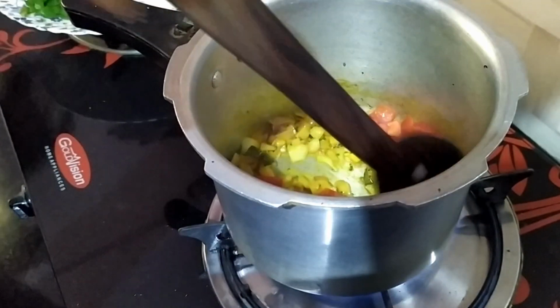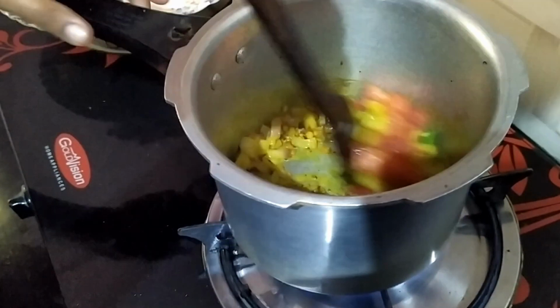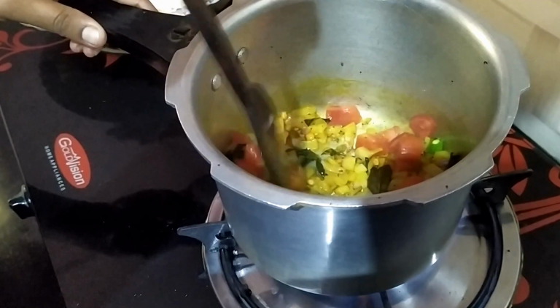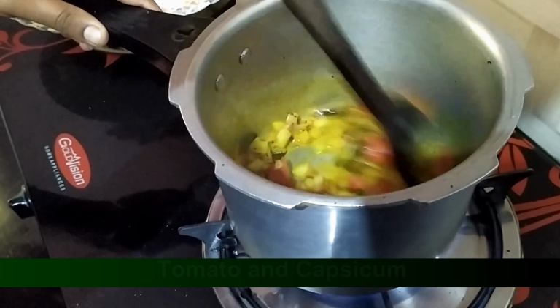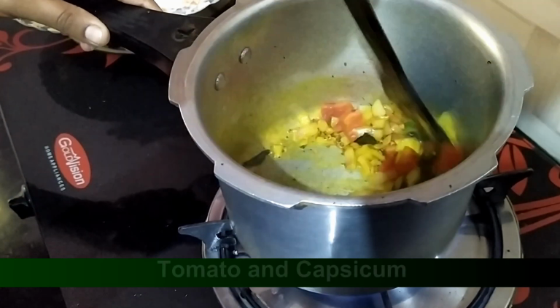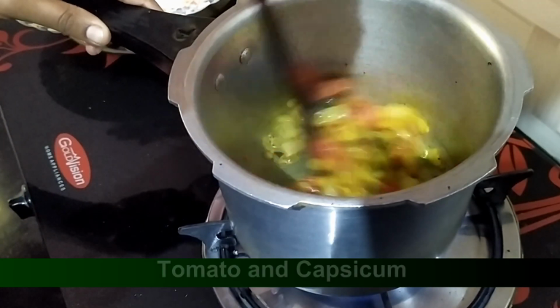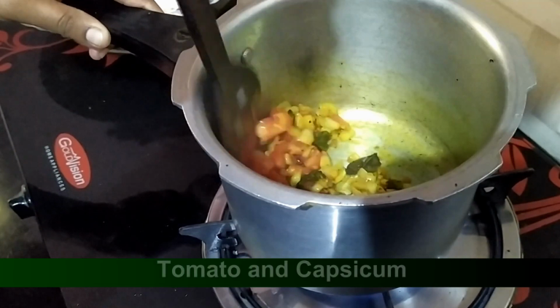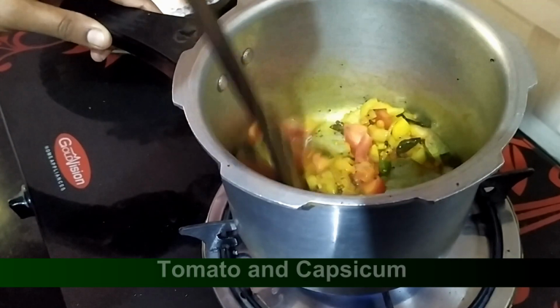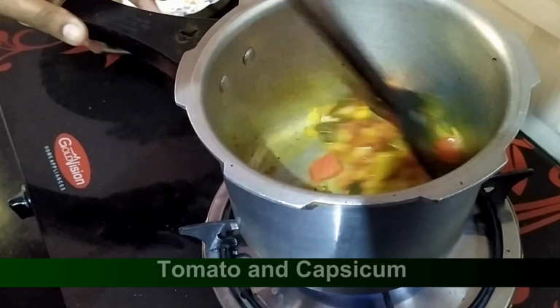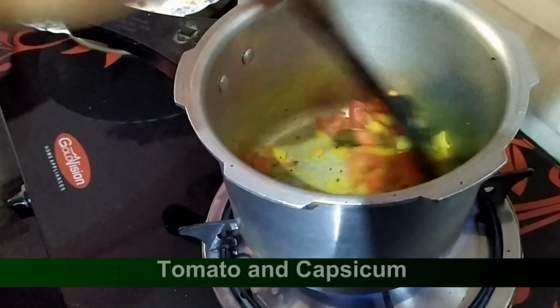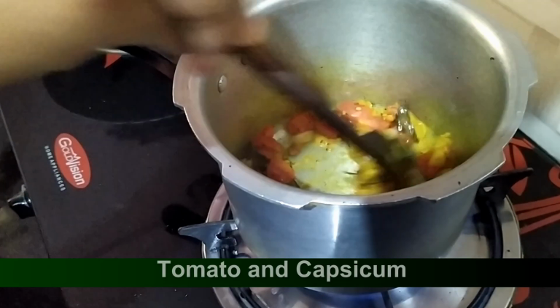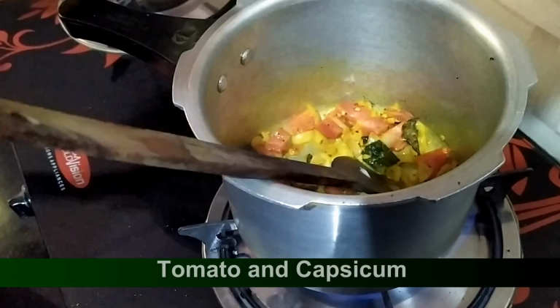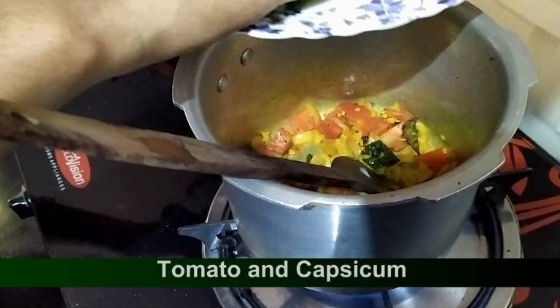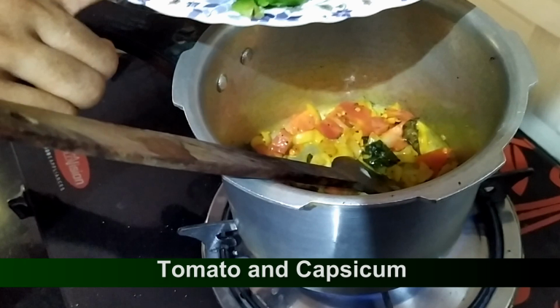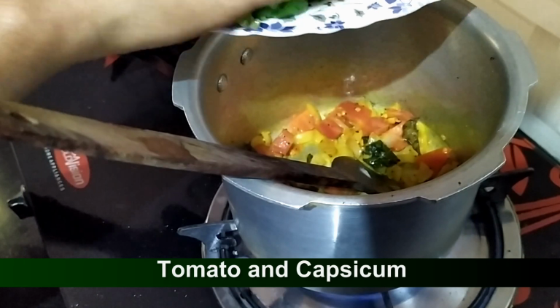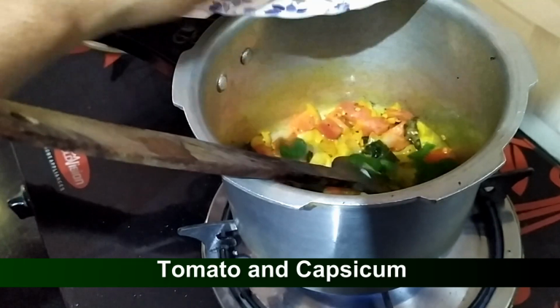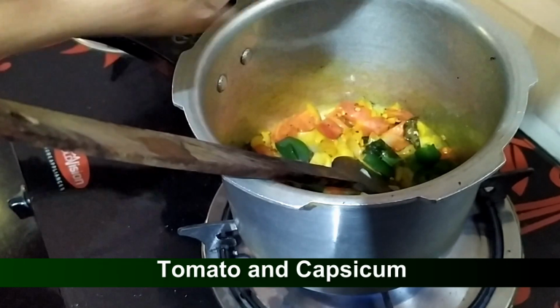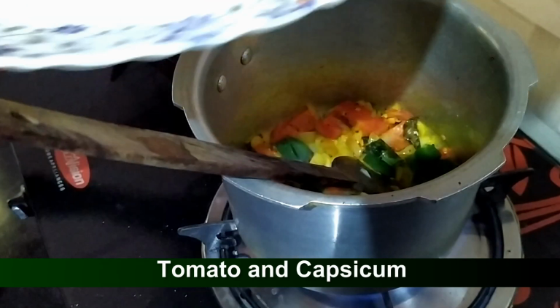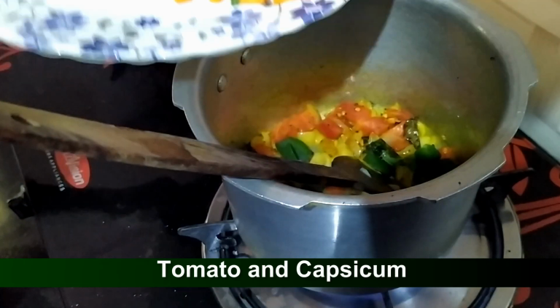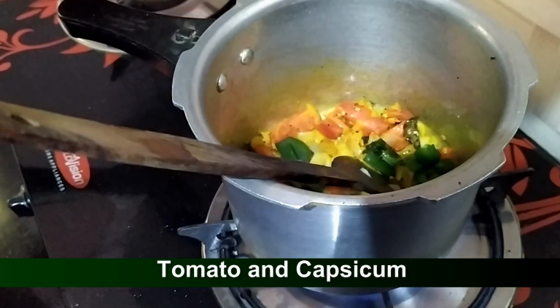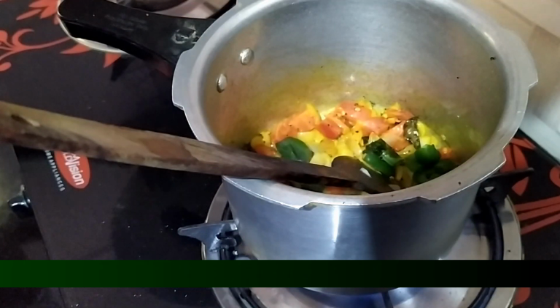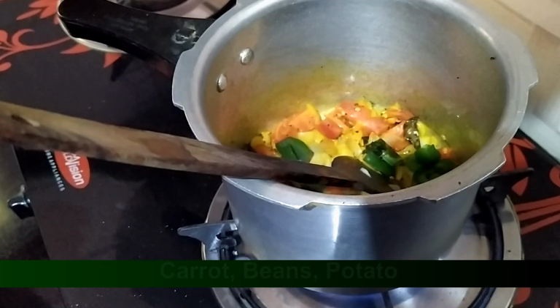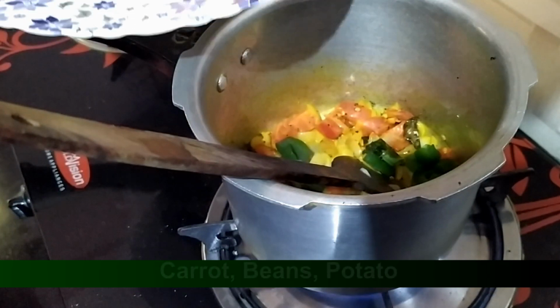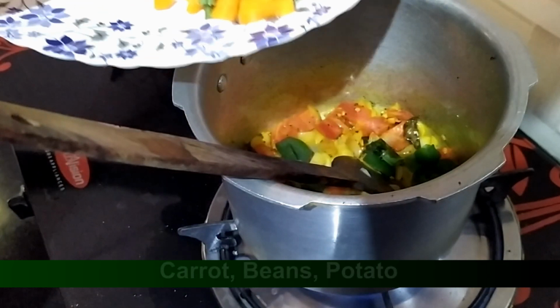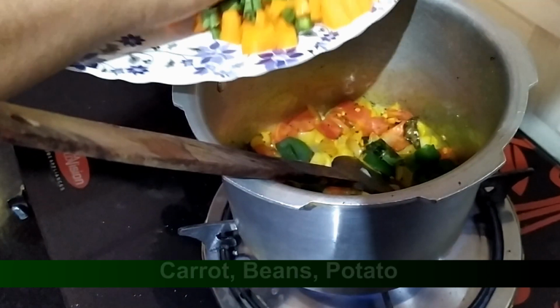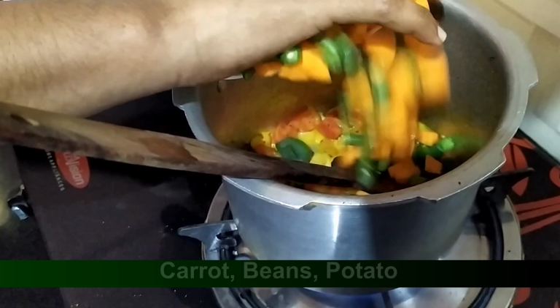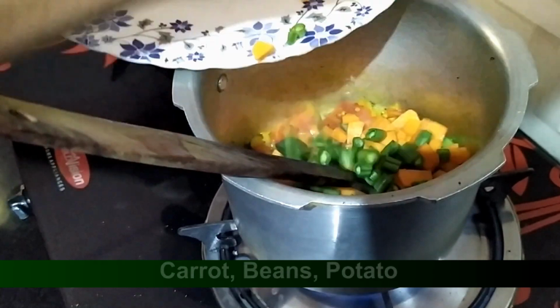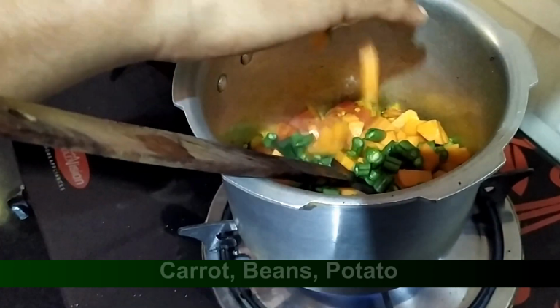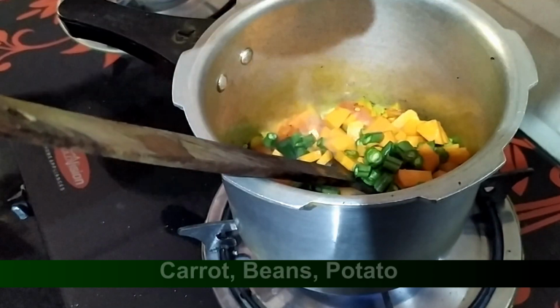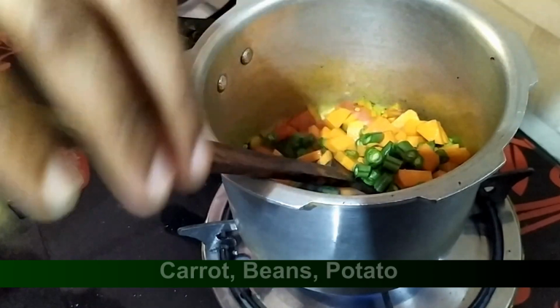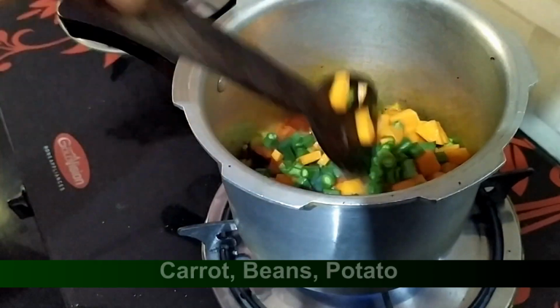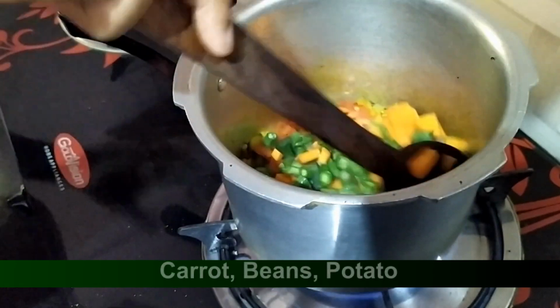You will need to add some tomatoes. When you add some tomatoes, add some tomatoes and carrots.